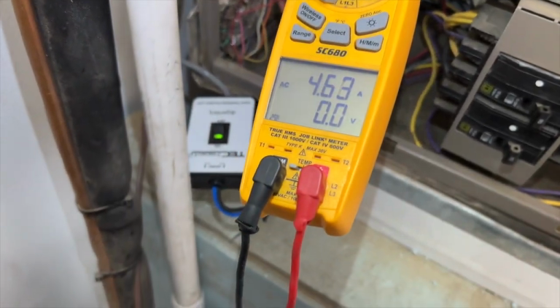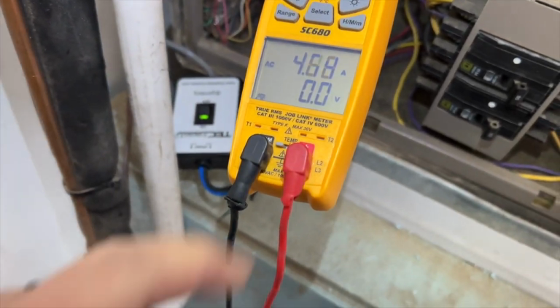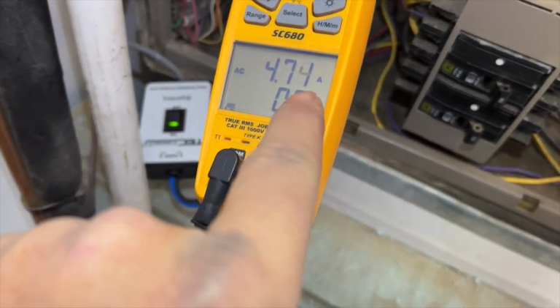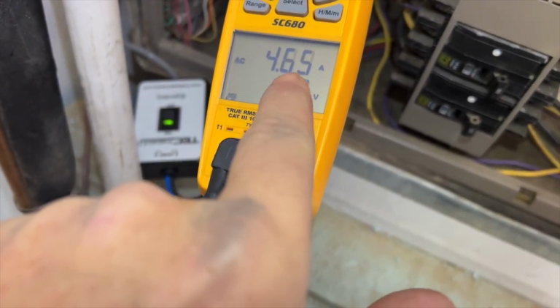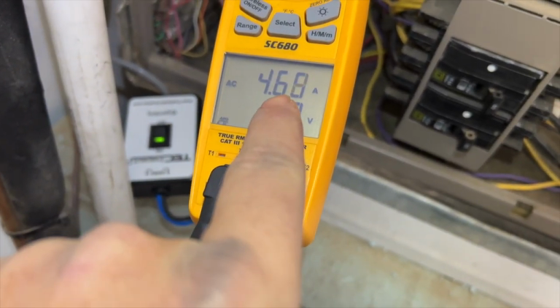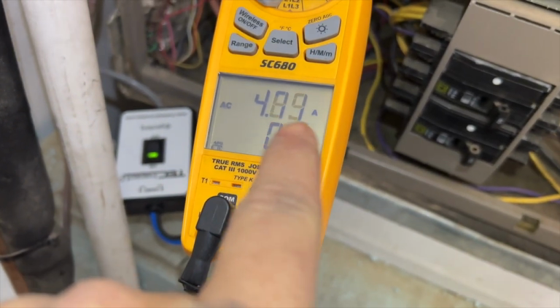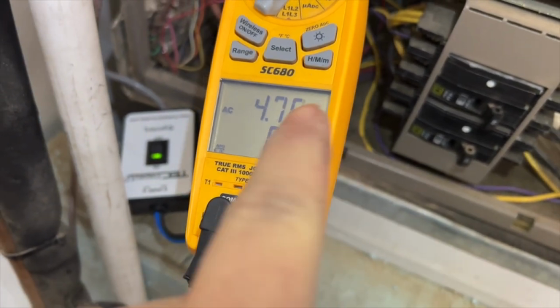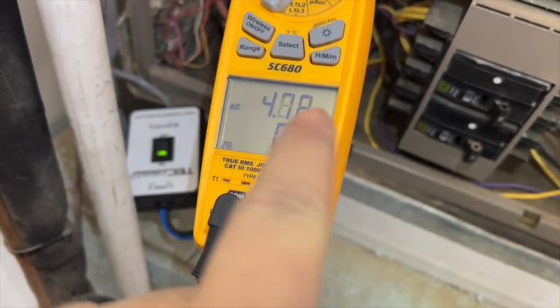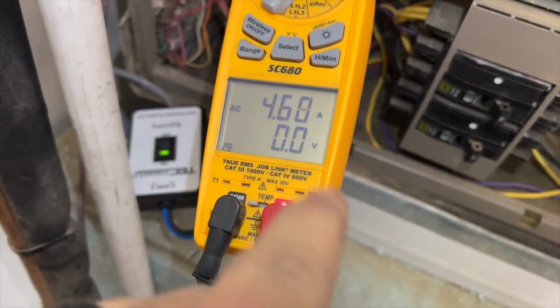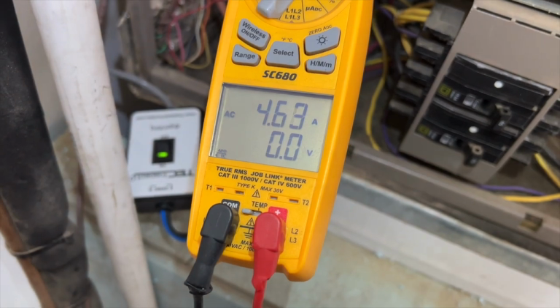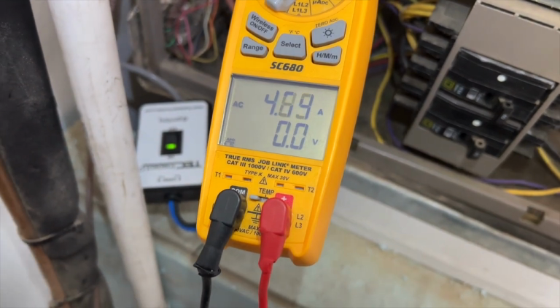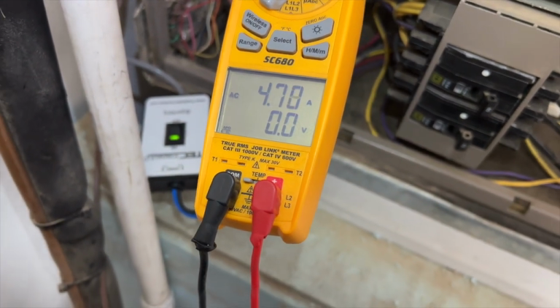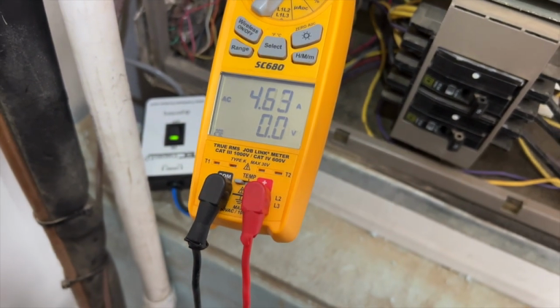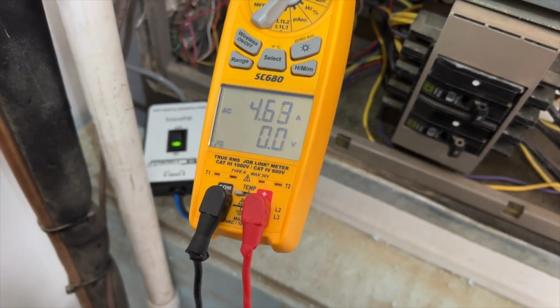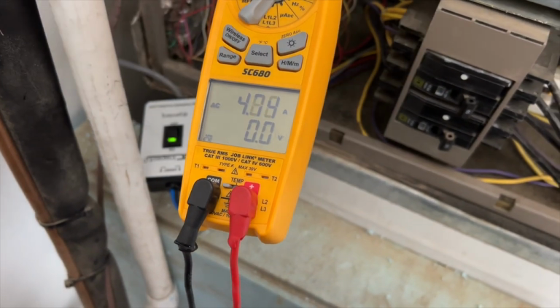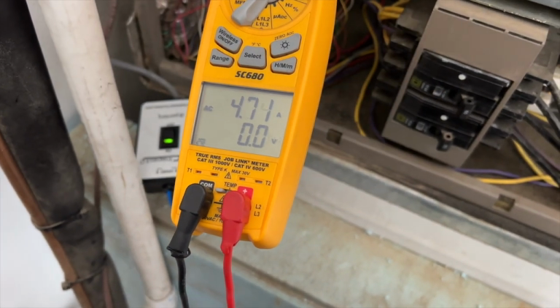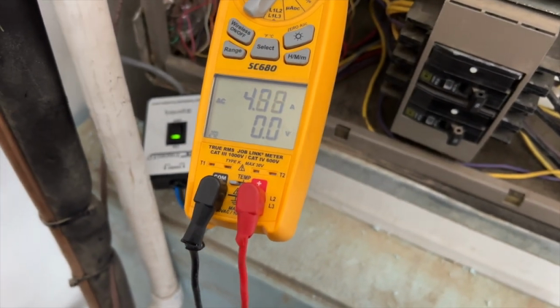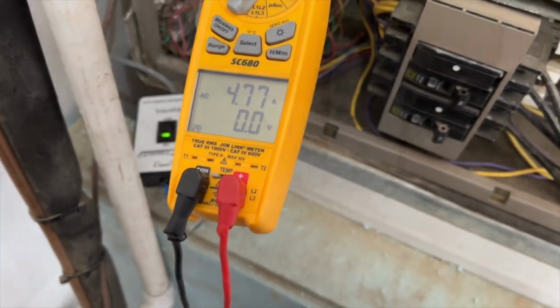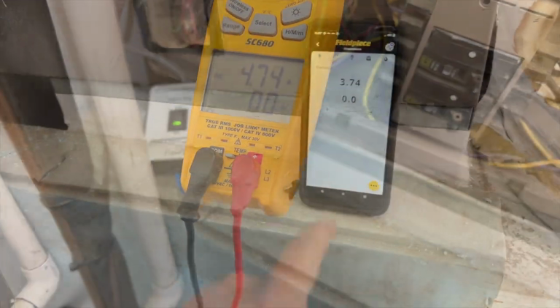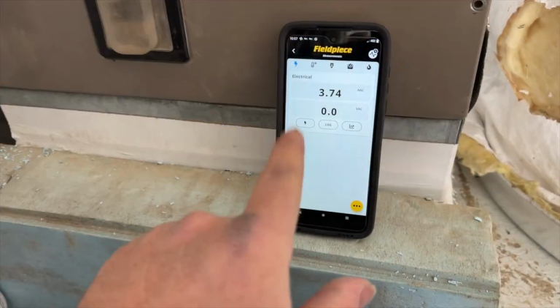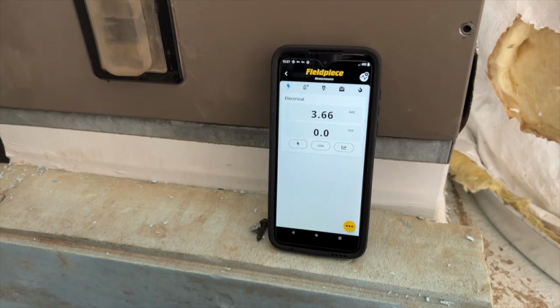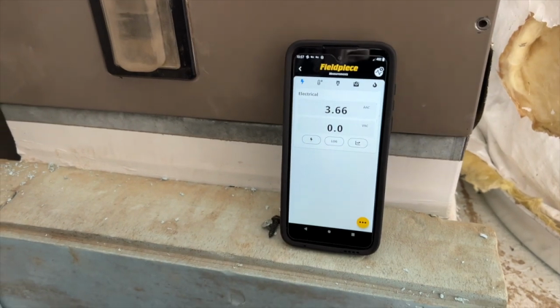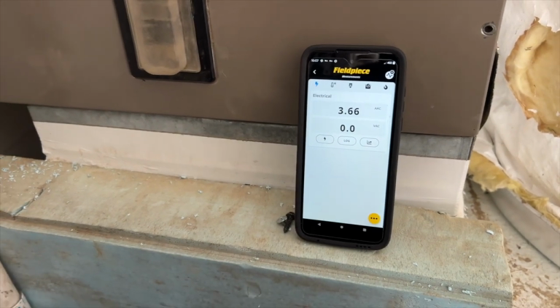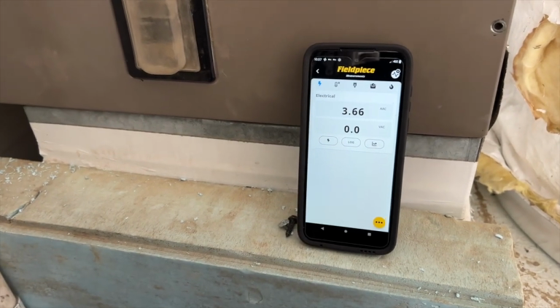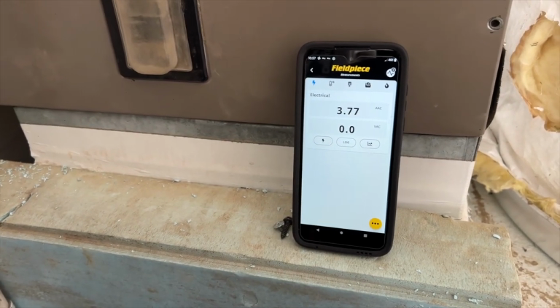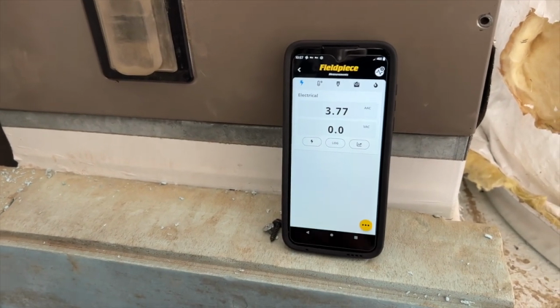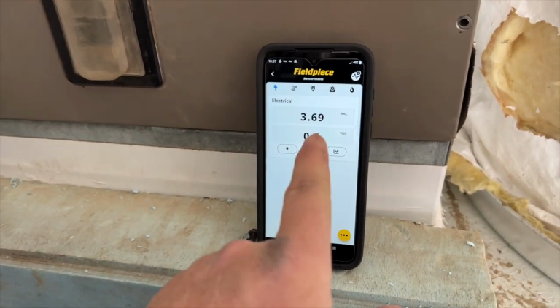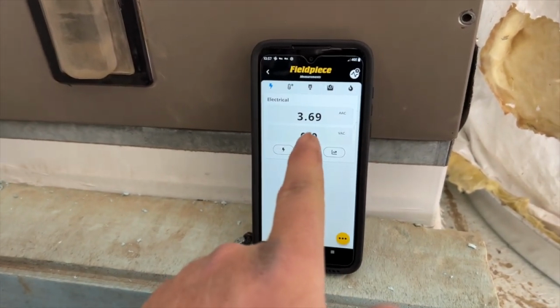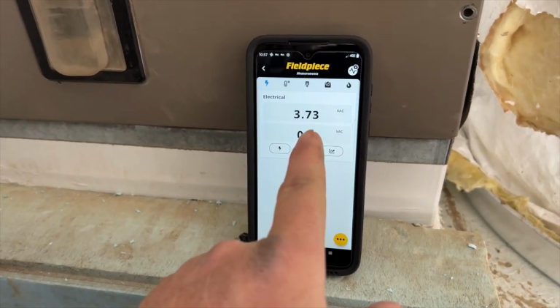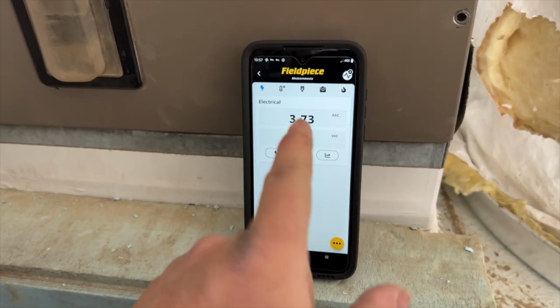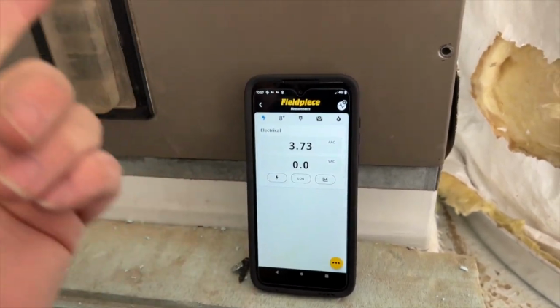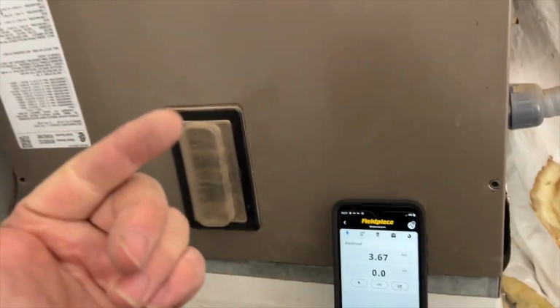We're getting about 4.6 to 4.8 amps. I'm going to let it run for a little bit and see what it does. We've got the tester on — when we were watching the amps, we put the door back on because I want it to run under a normal operating situation.